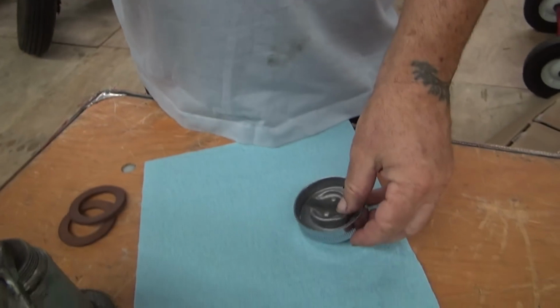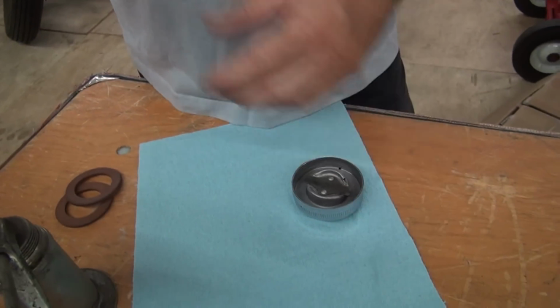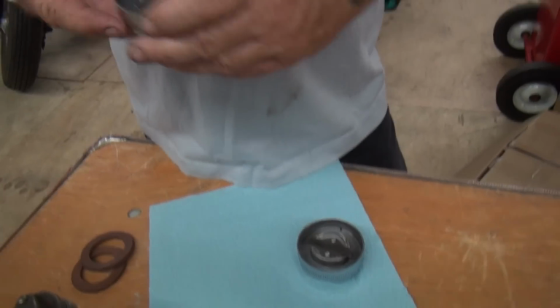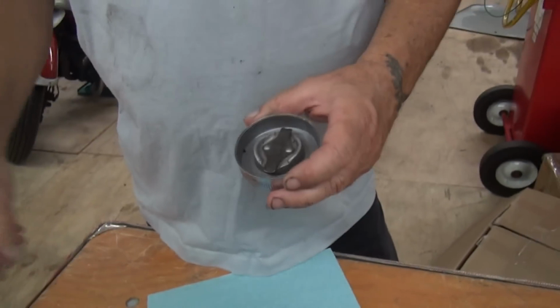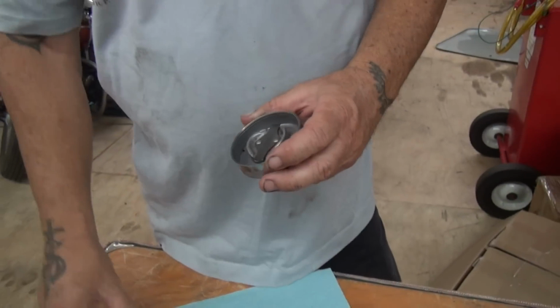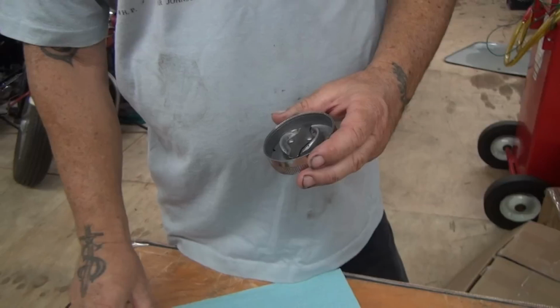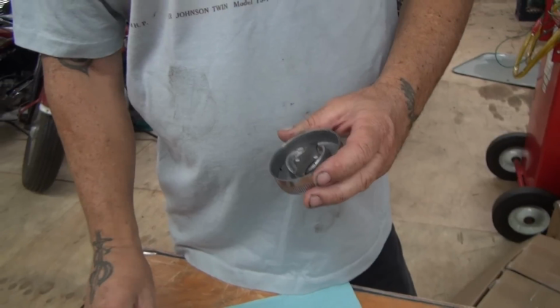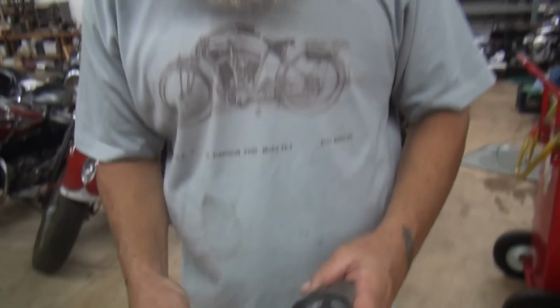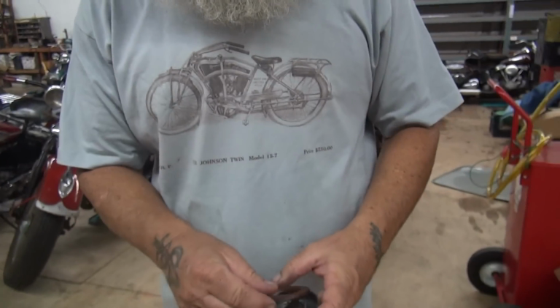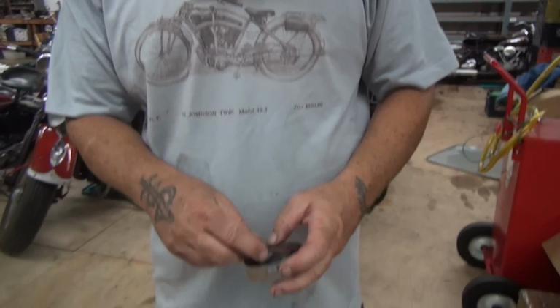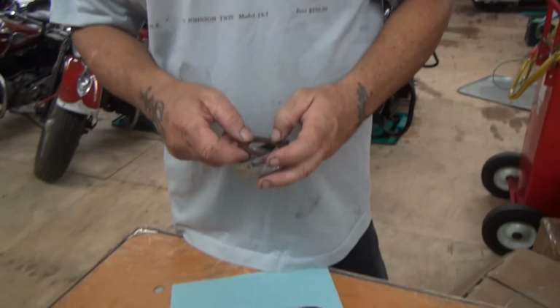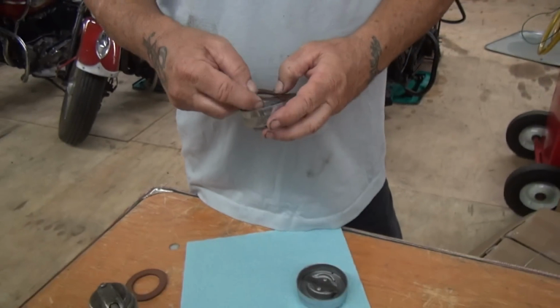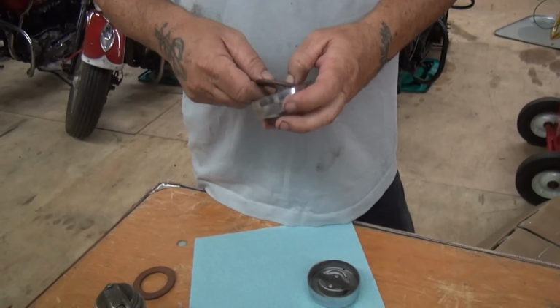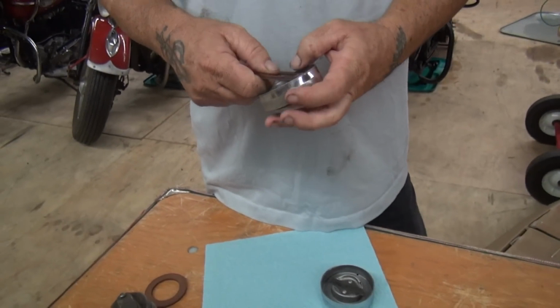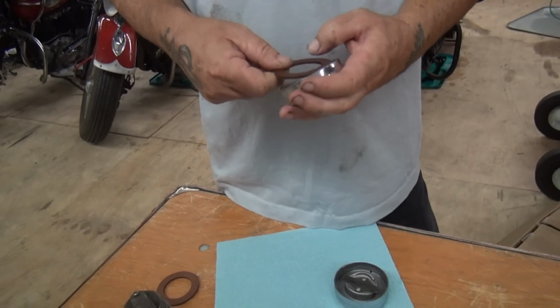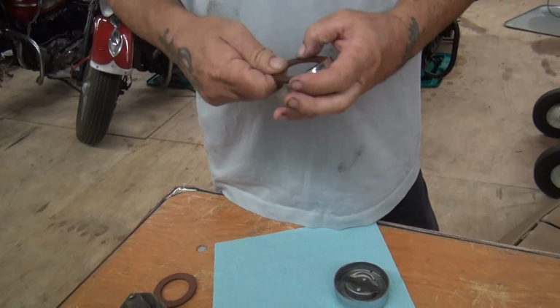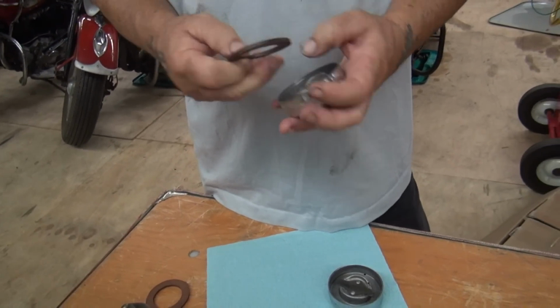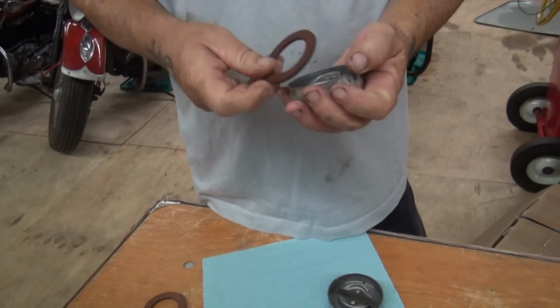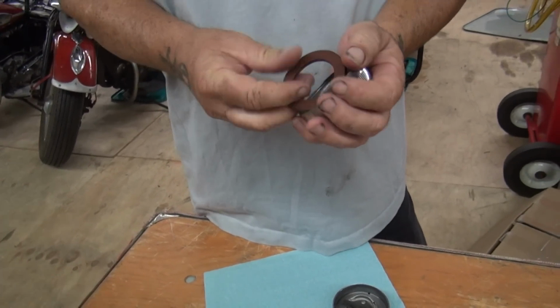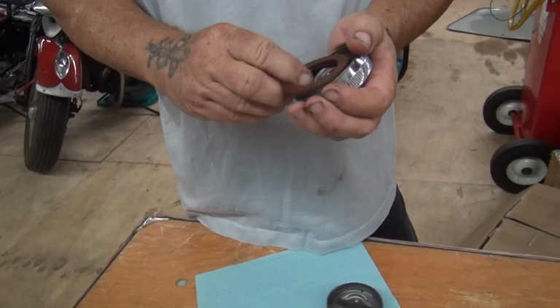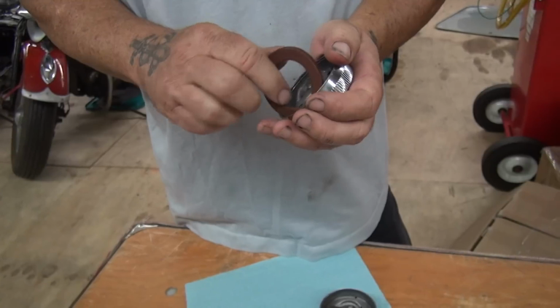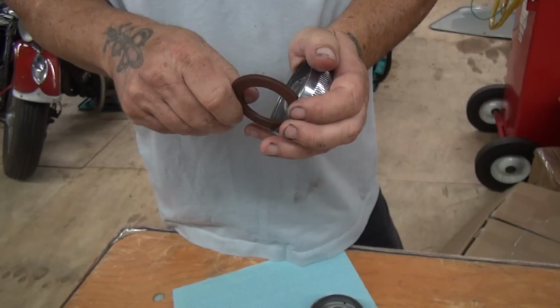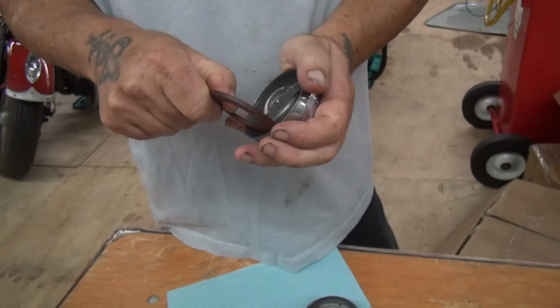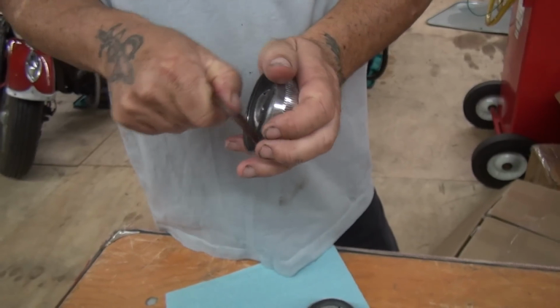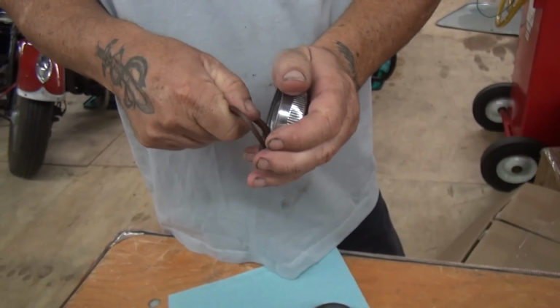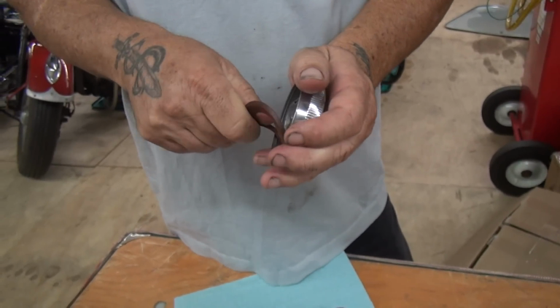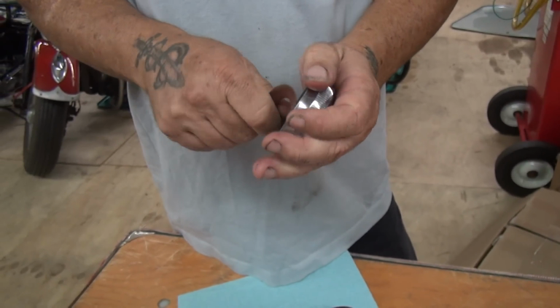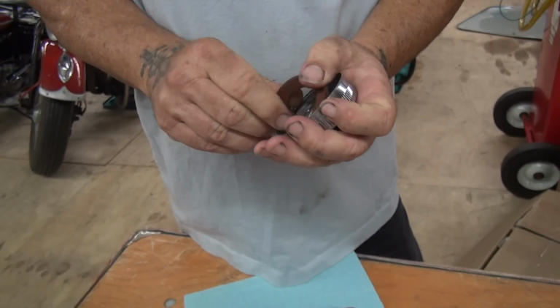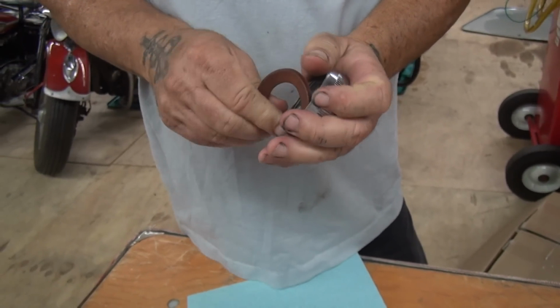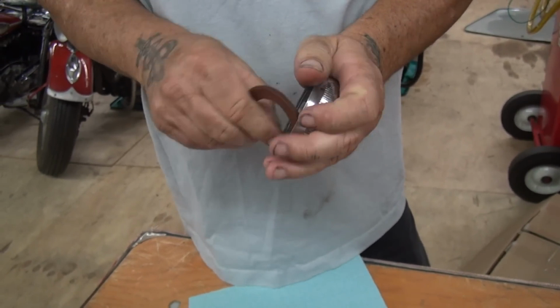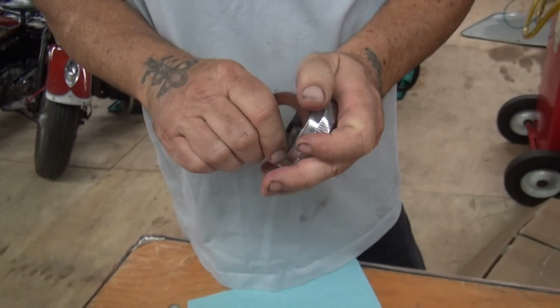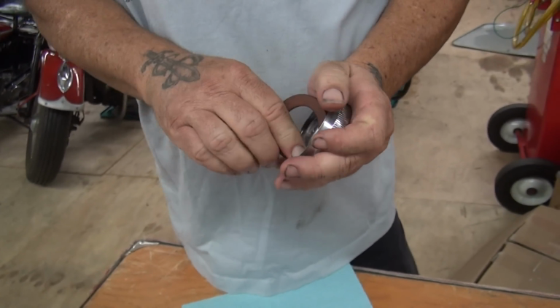We put them in the citrus cleaner, threw all the old gas out of it, put them in the Rustico. I showed you right before when we just got it out of the citrus — put them in the Rustico to get out the little rust that was in there.